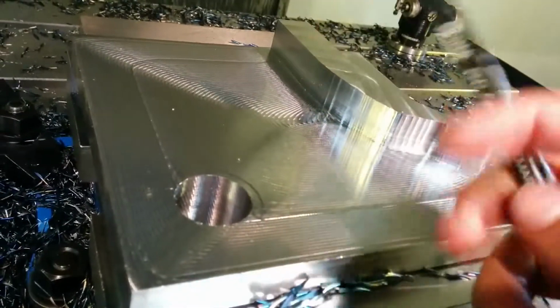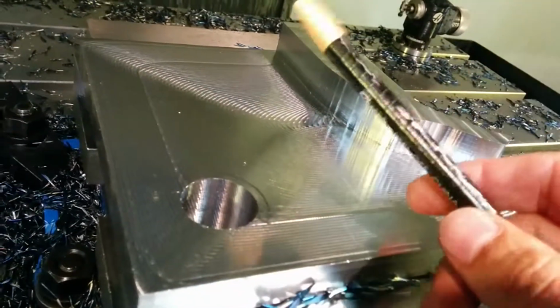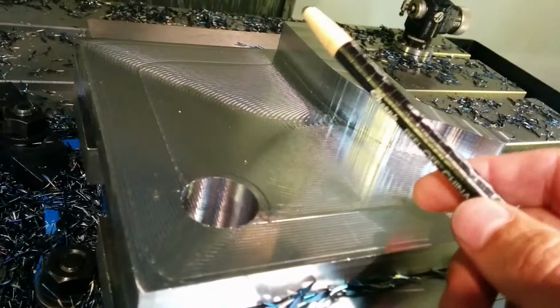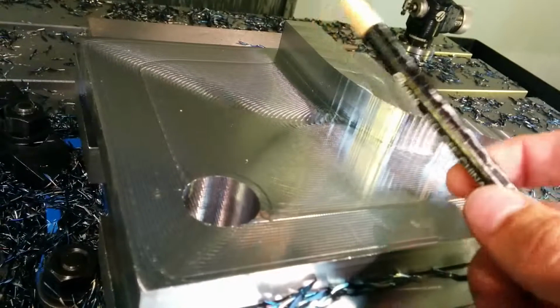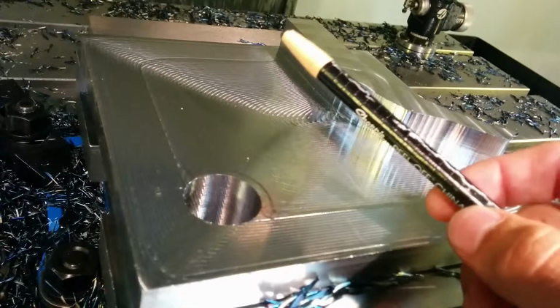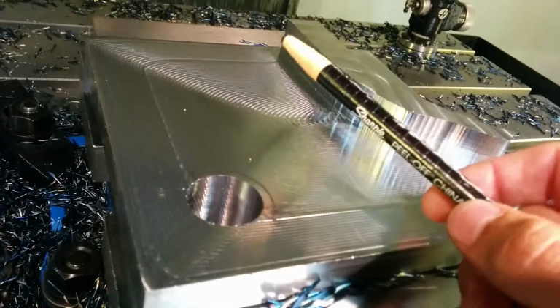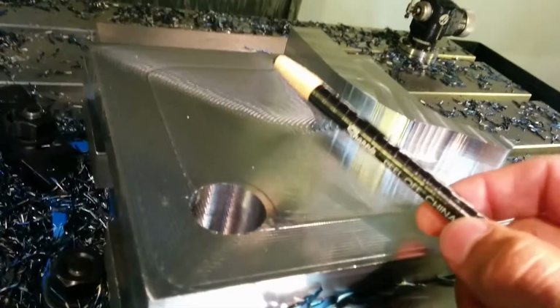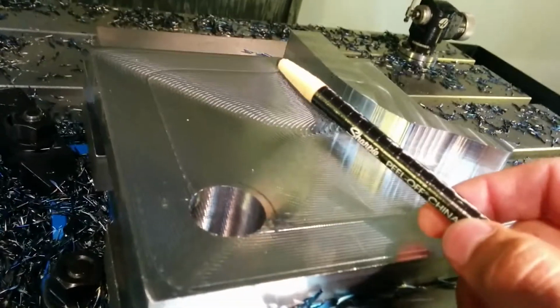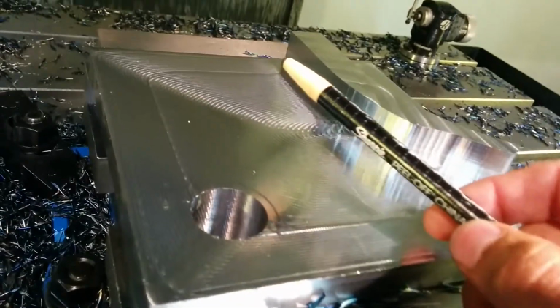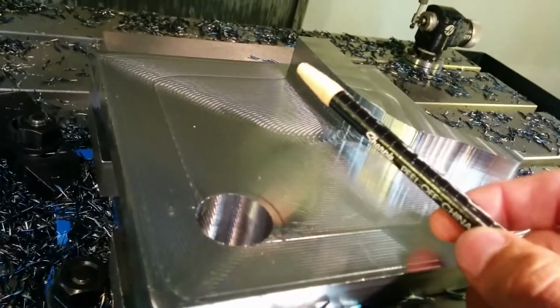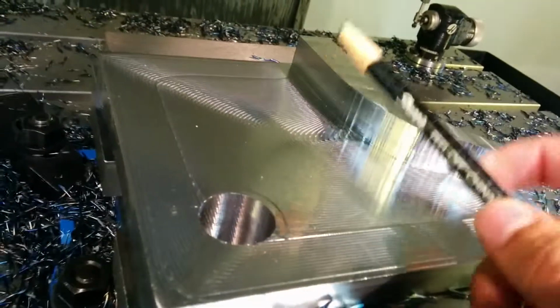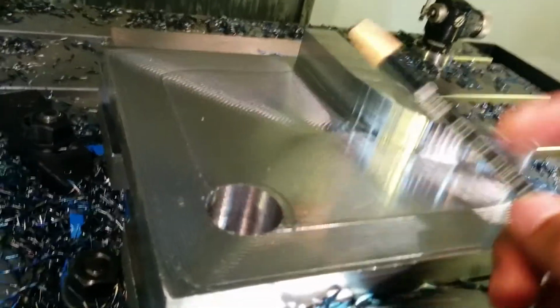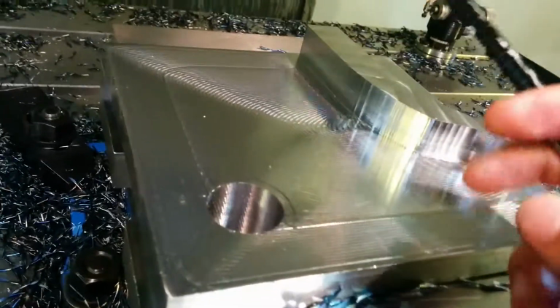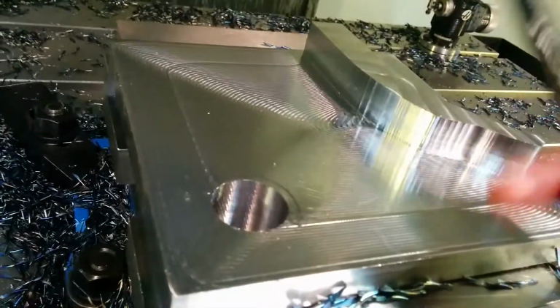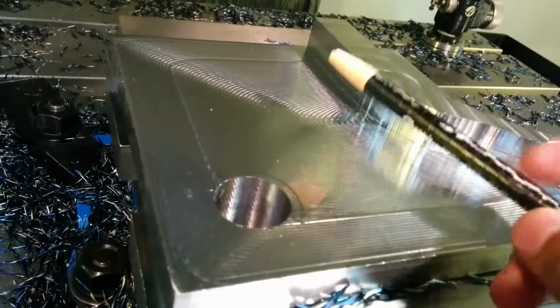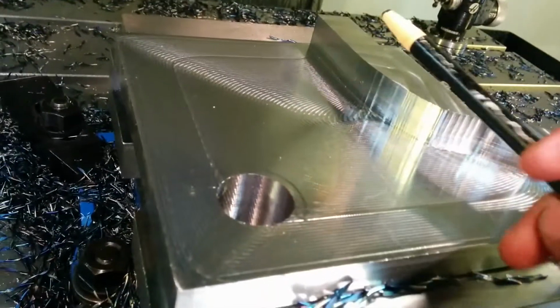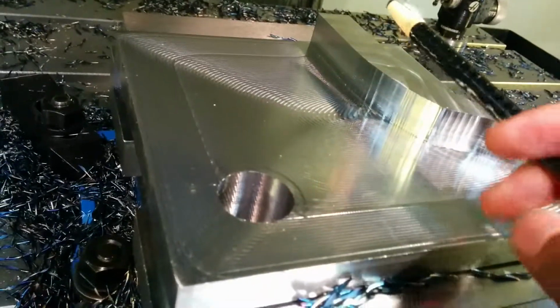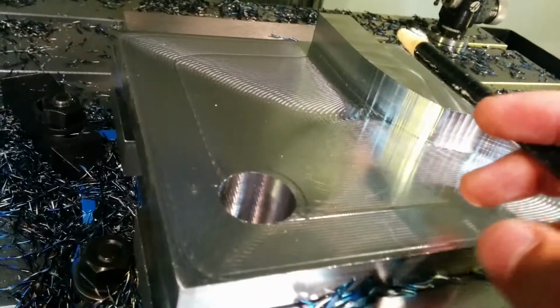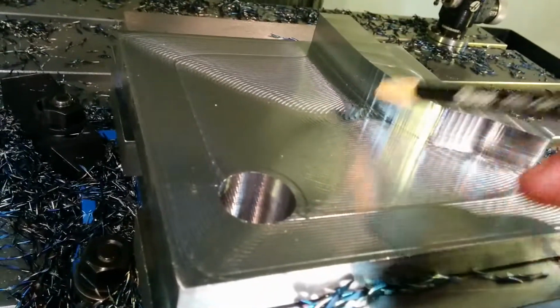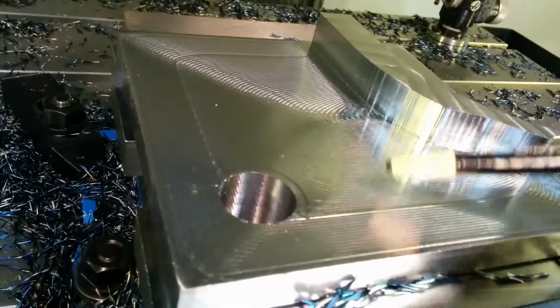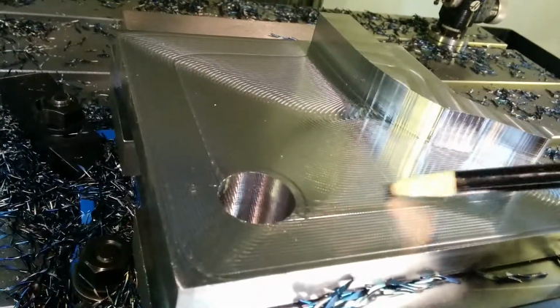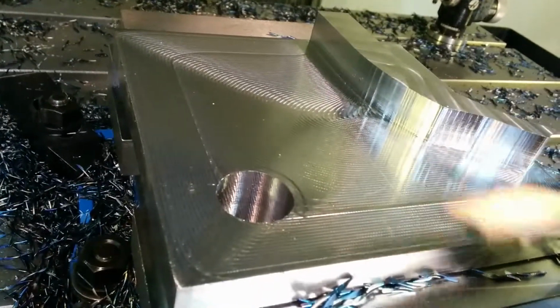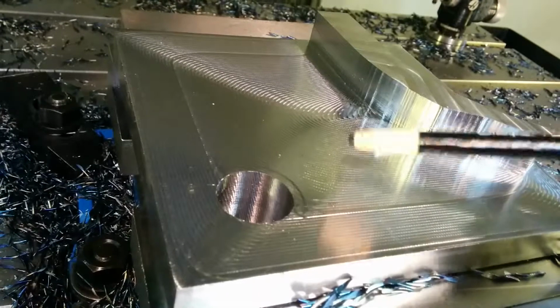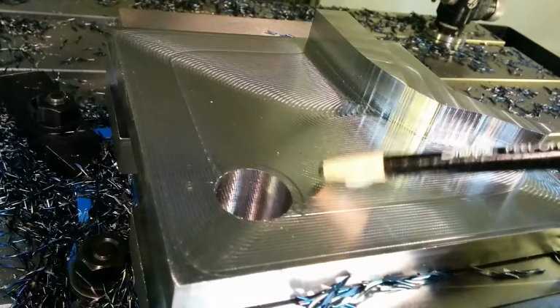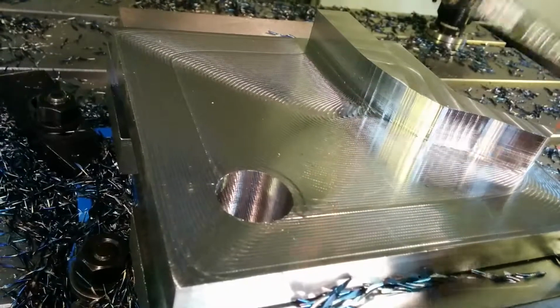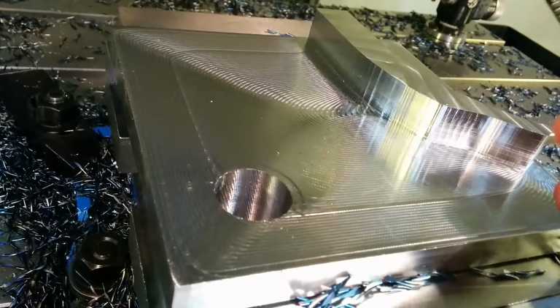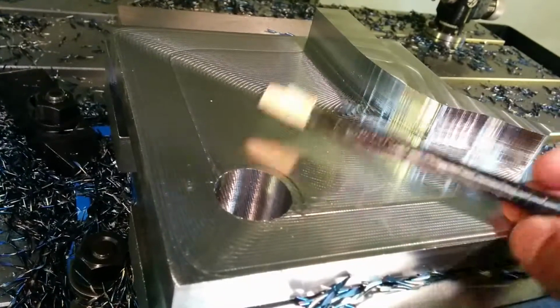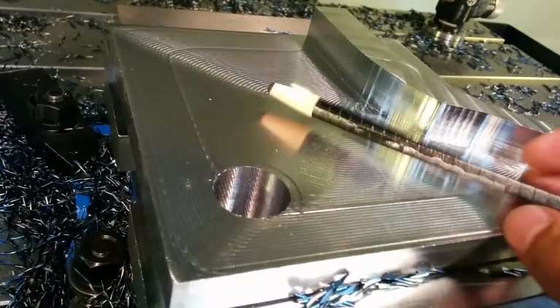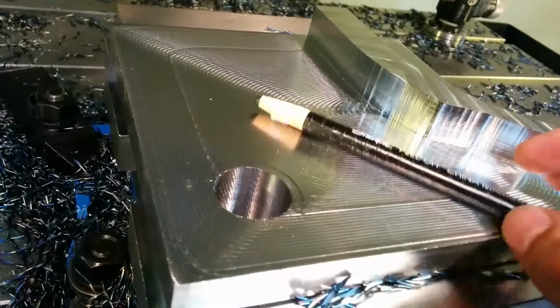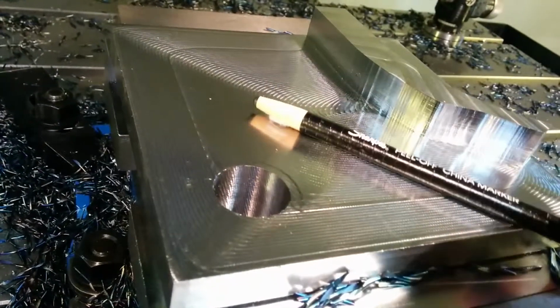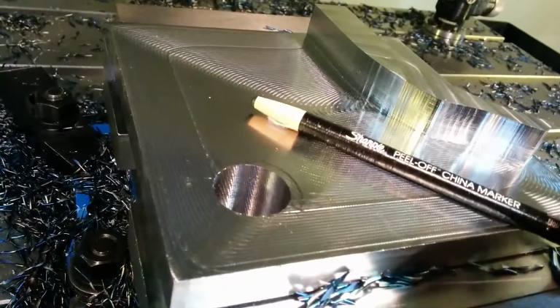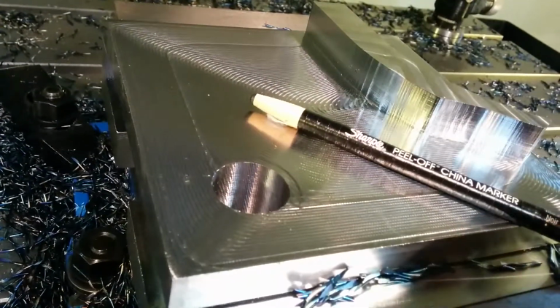All in all it cost way less than water jet to have this thing profiled, and it goes way faster. It's definitely a good tool.